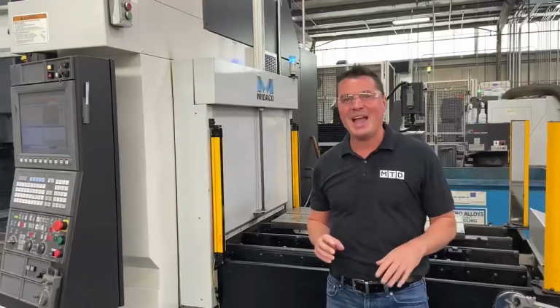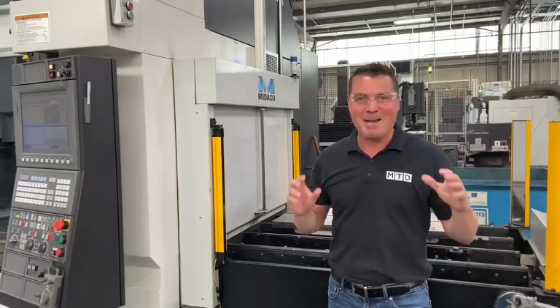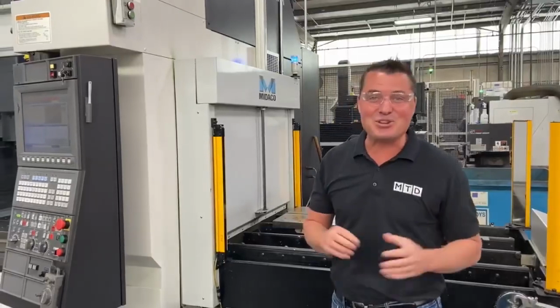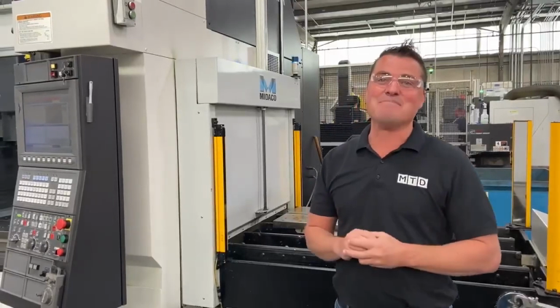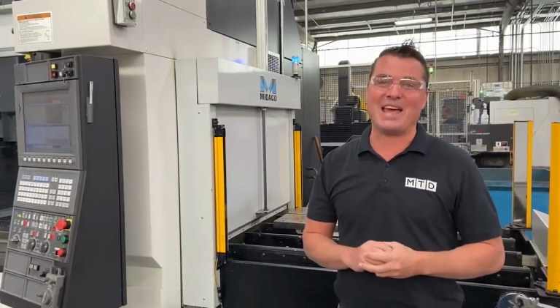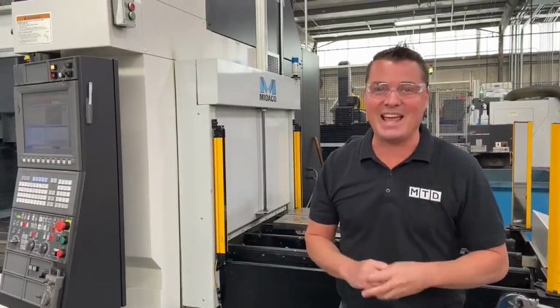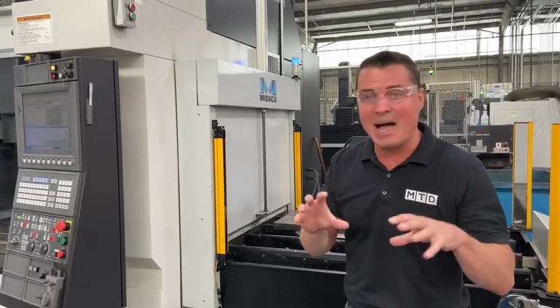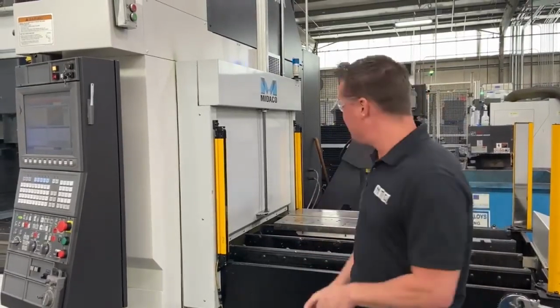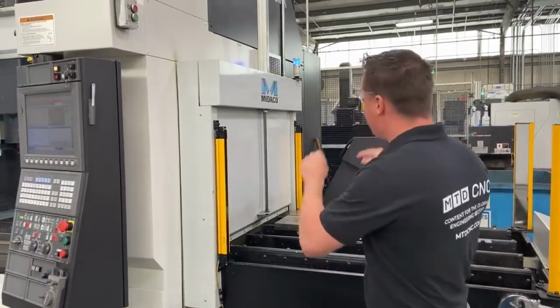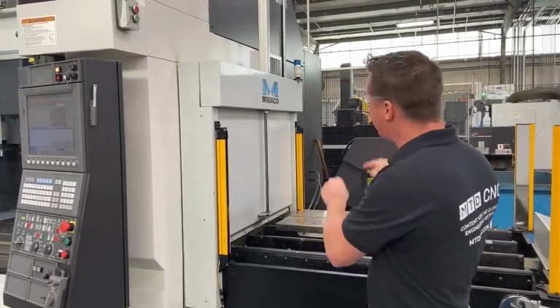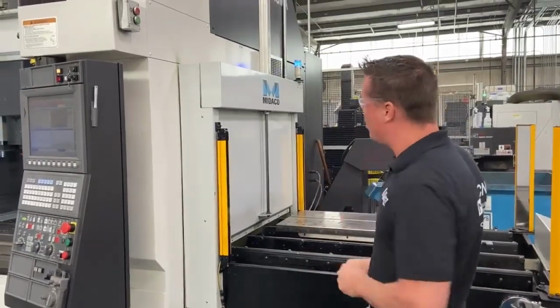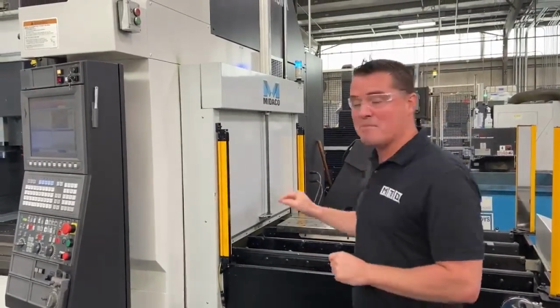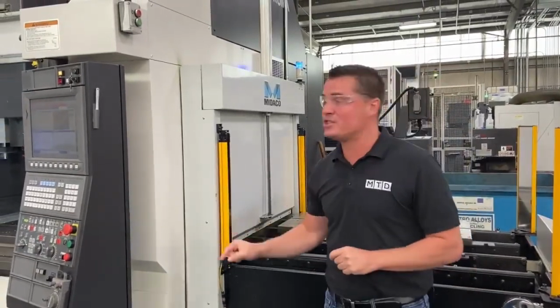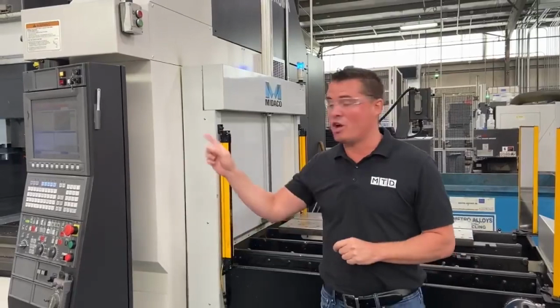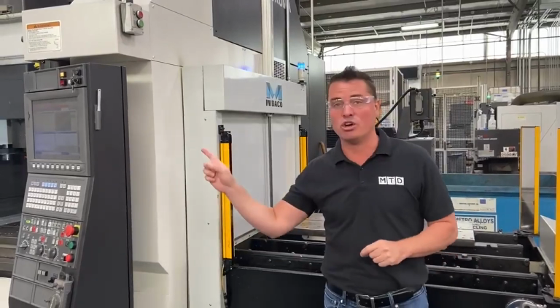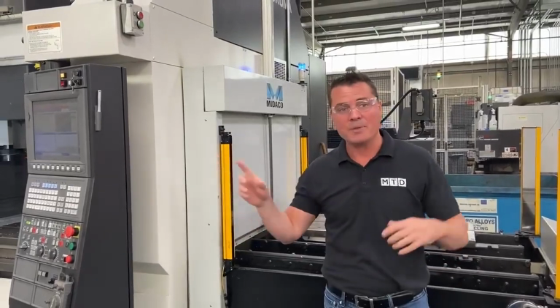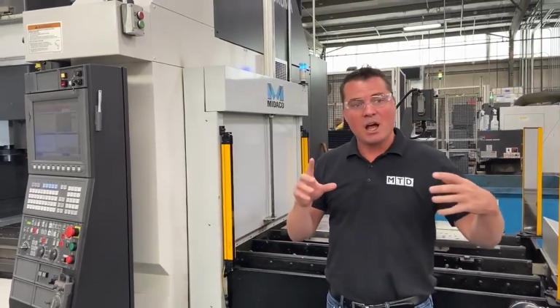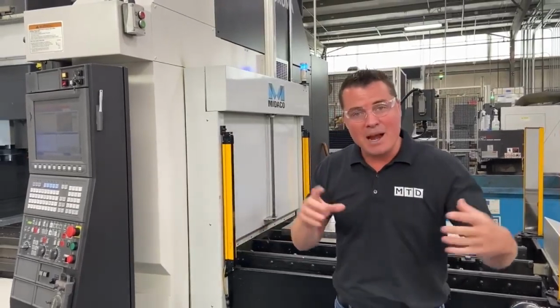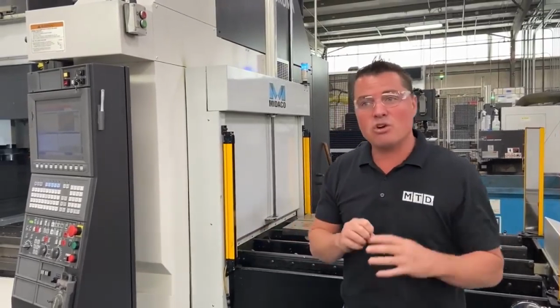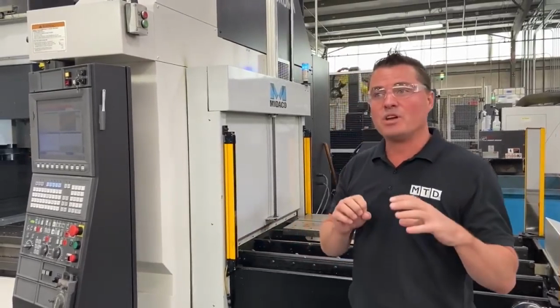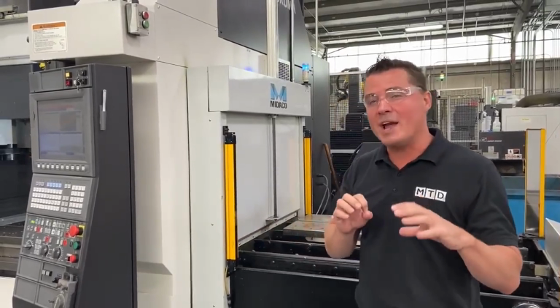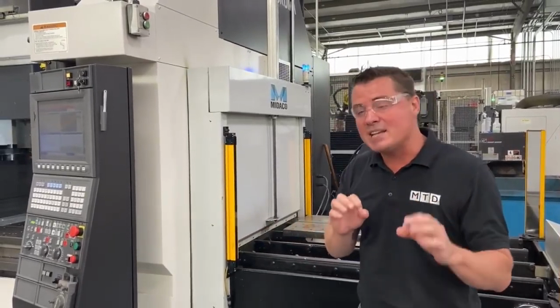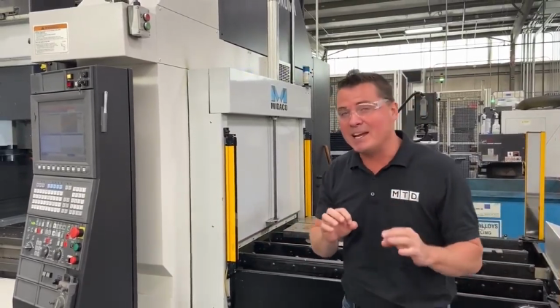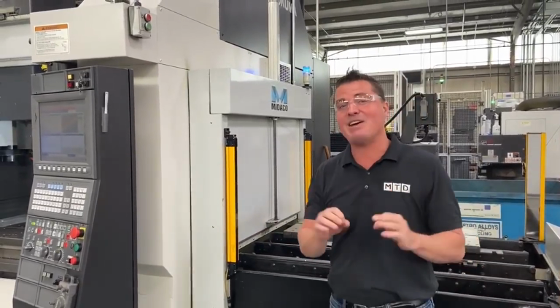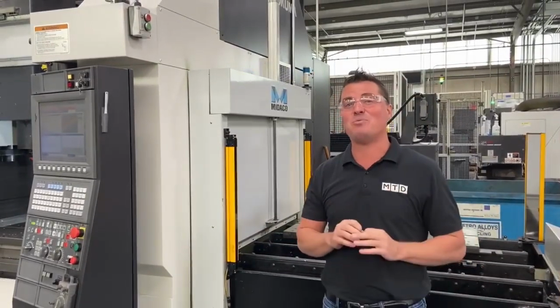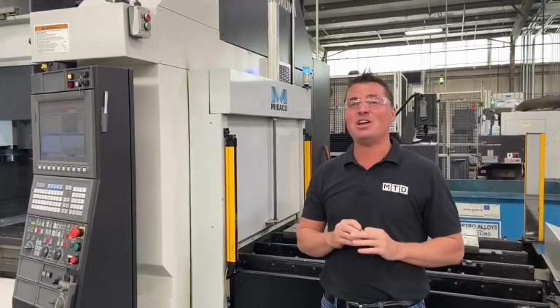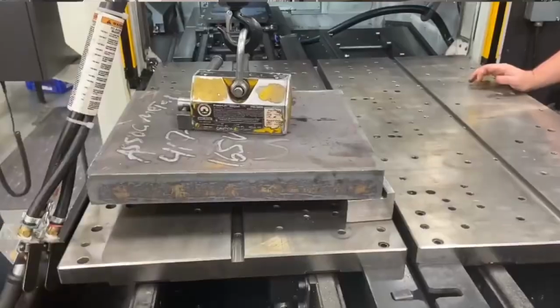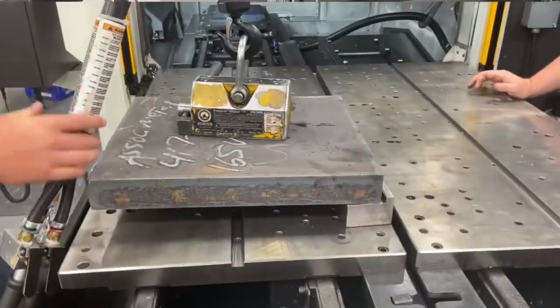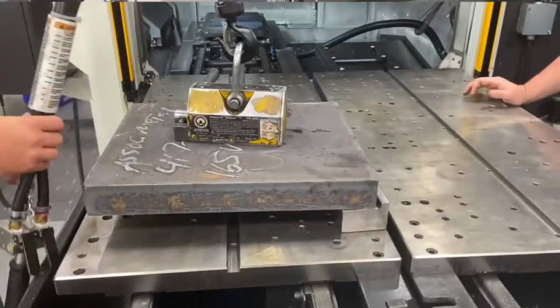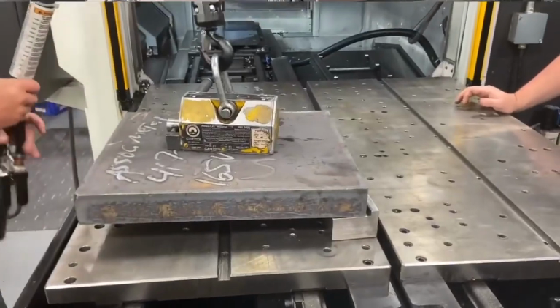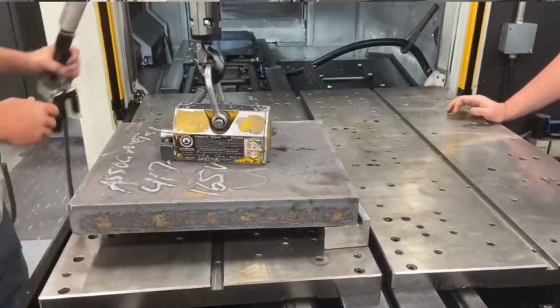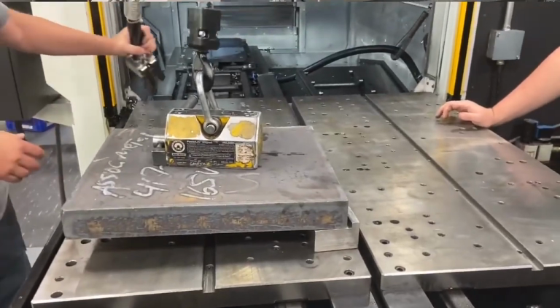I'm at Associated Metalcast today and behind me is a Mideco automation cell on an Akuma. Mideco quite simply allows someone to reduce their setup times to zero.